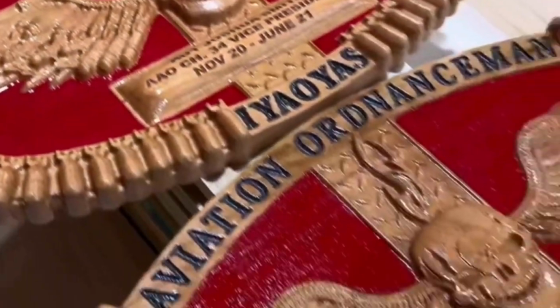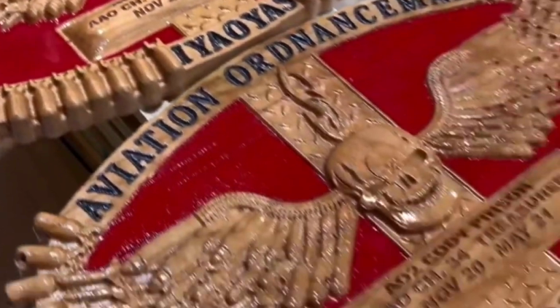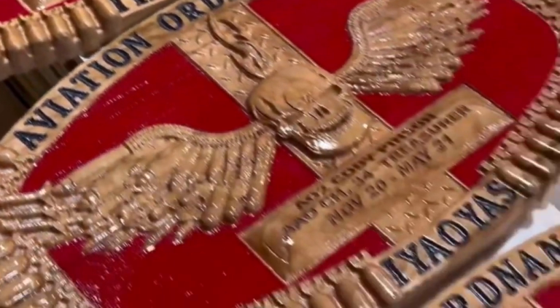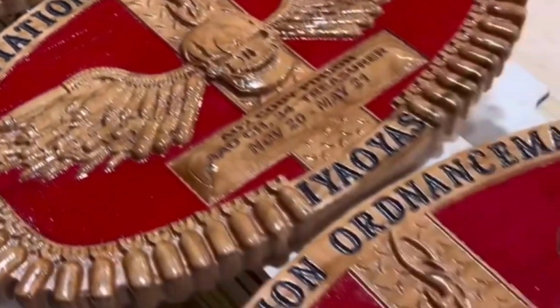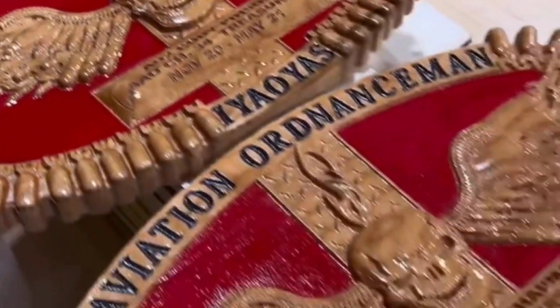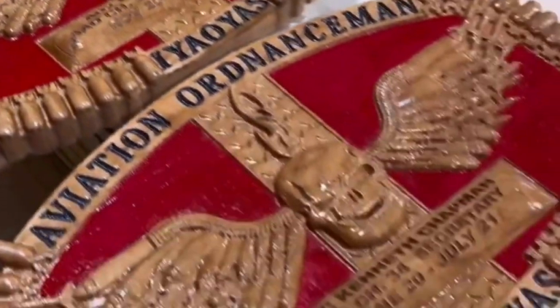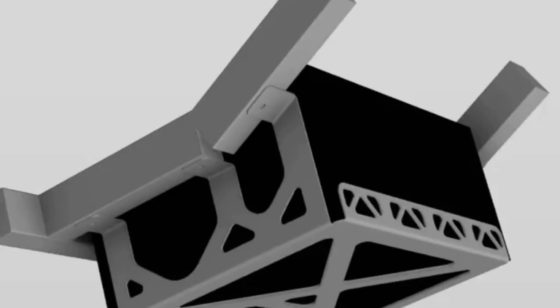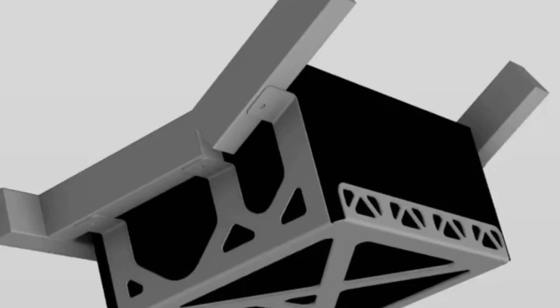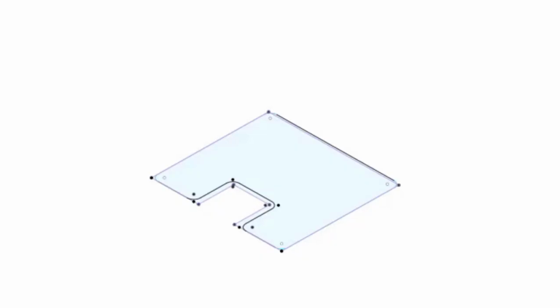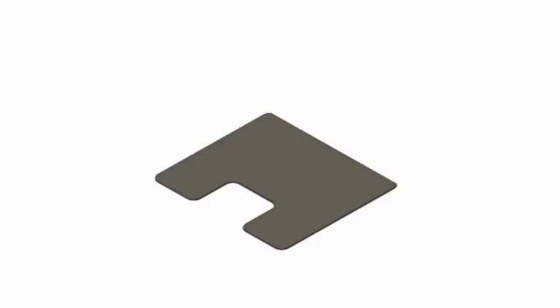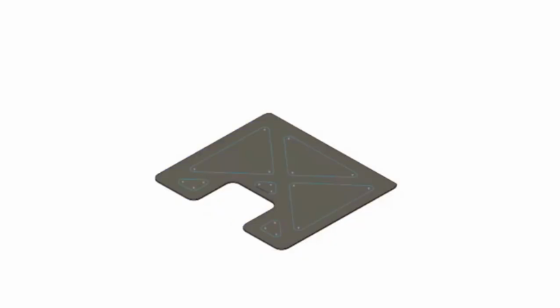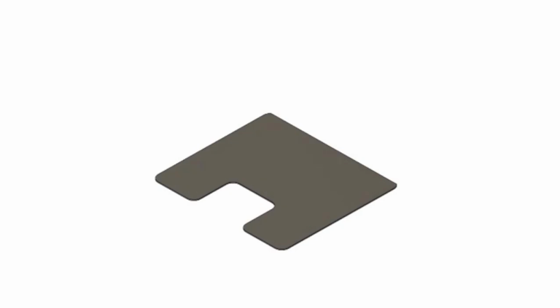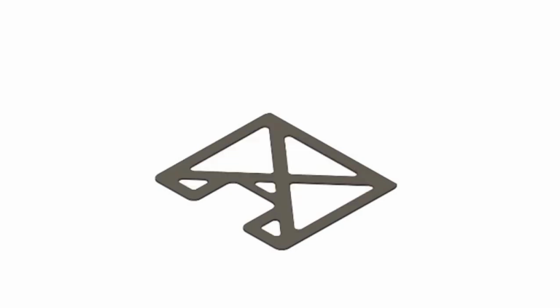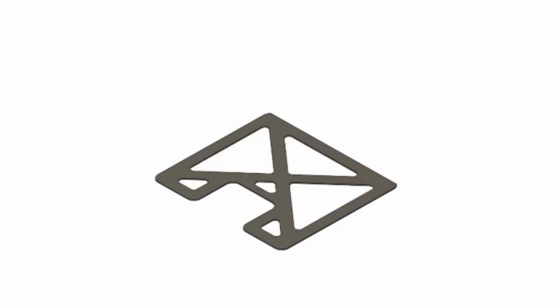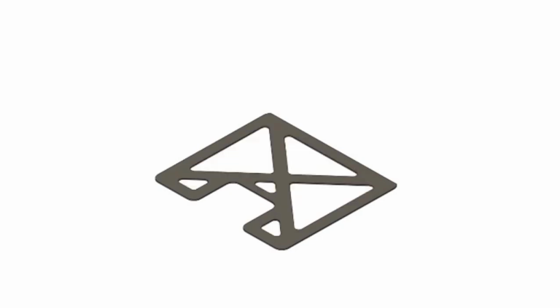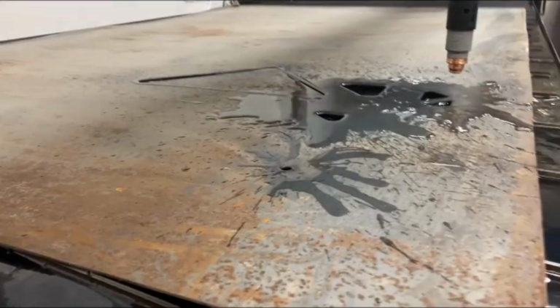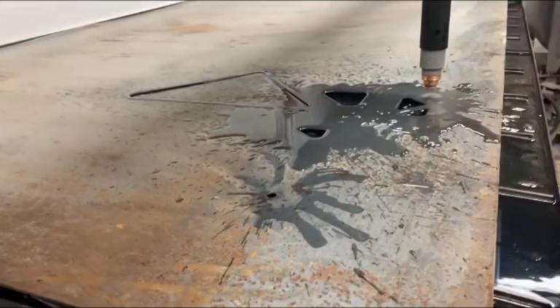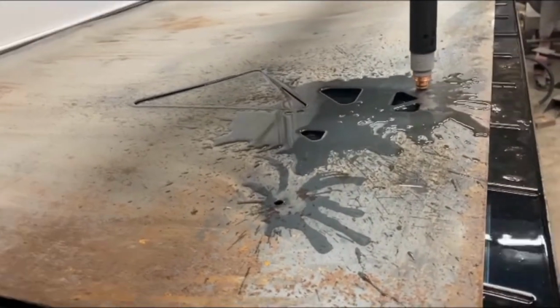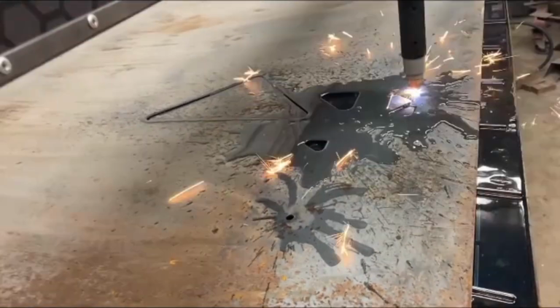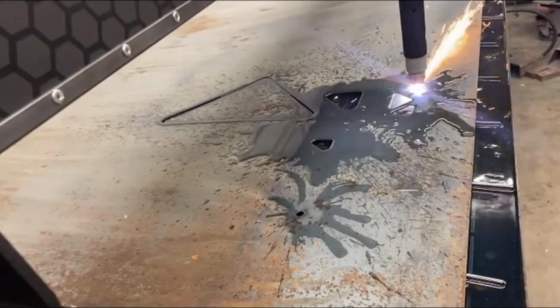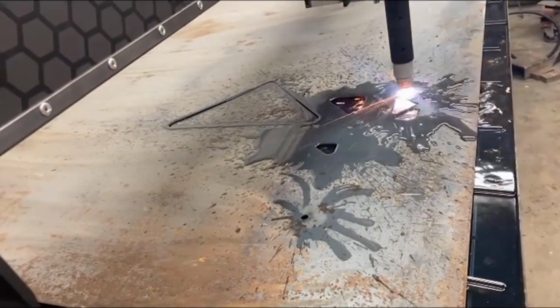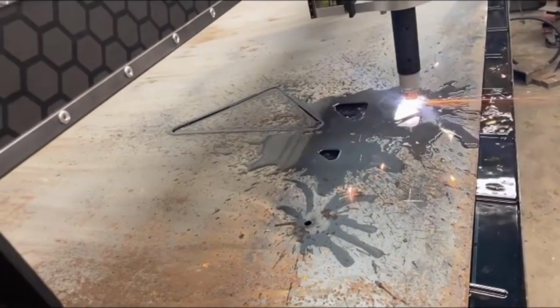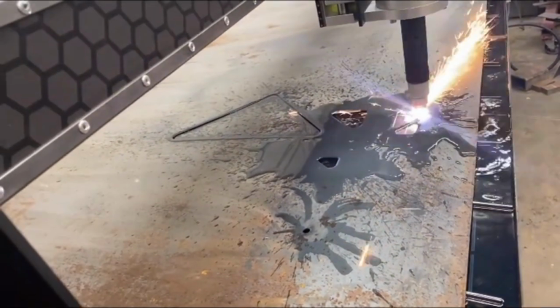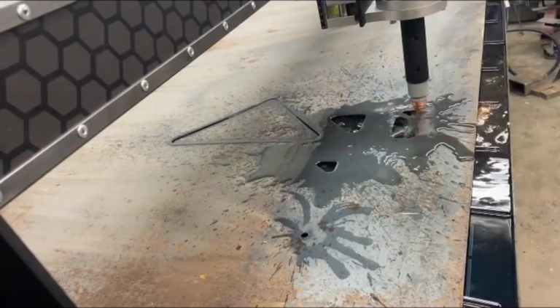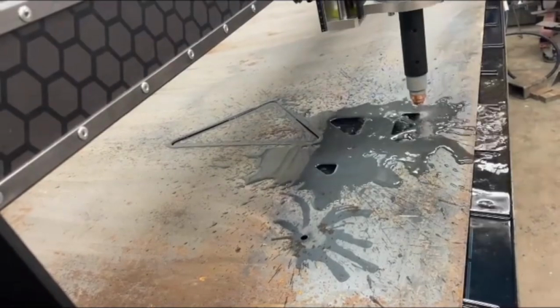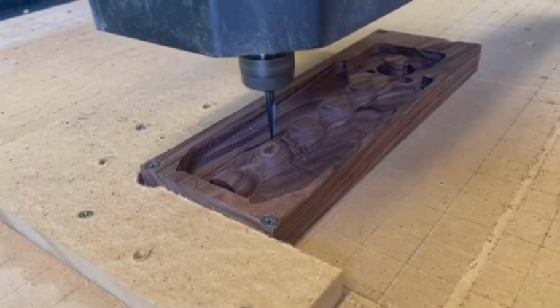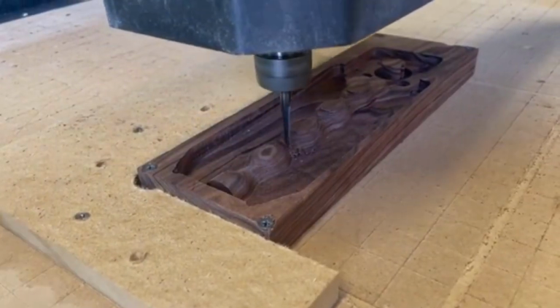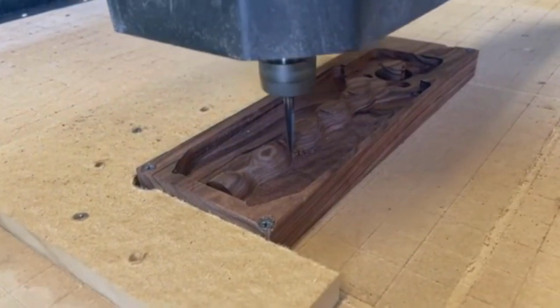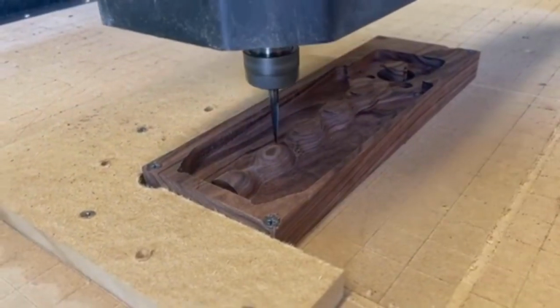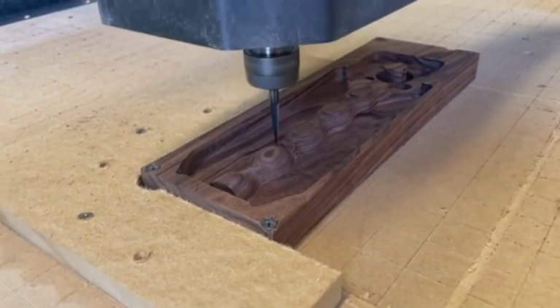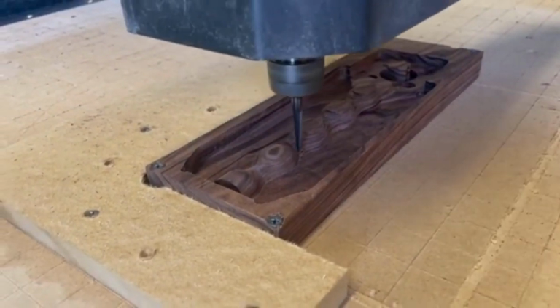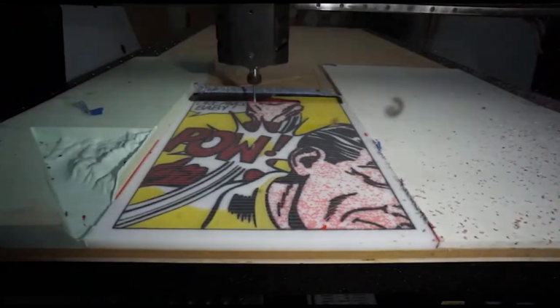Don't let complexity hold you back. Our user-friendly interface and intuitive software make it easy for beginners and experts alike to operate our machines with confidence. Start creating, prototyping, and manufacturing with ease.